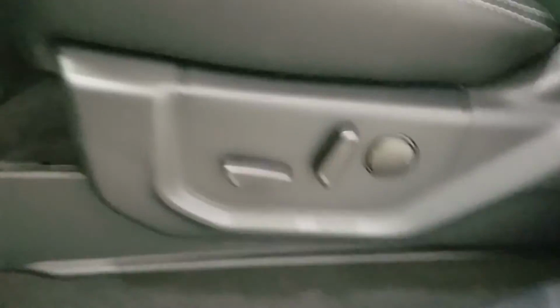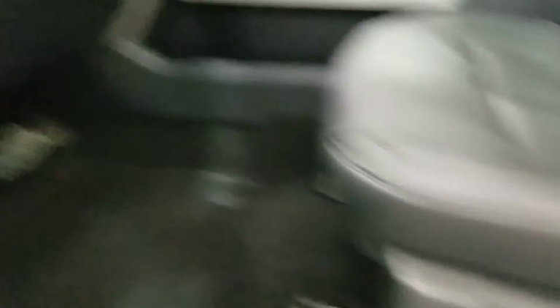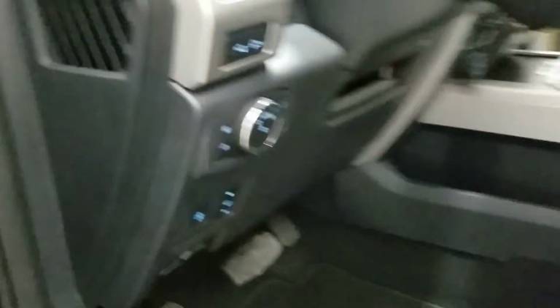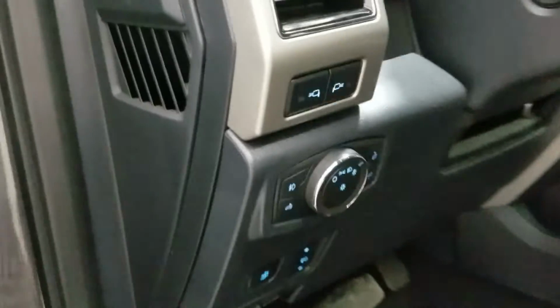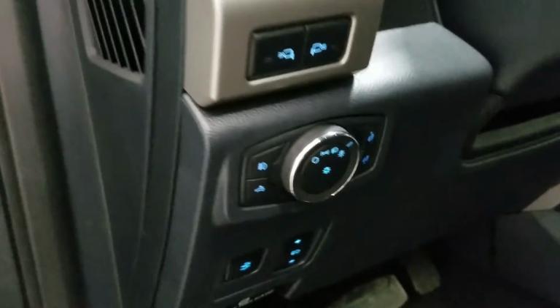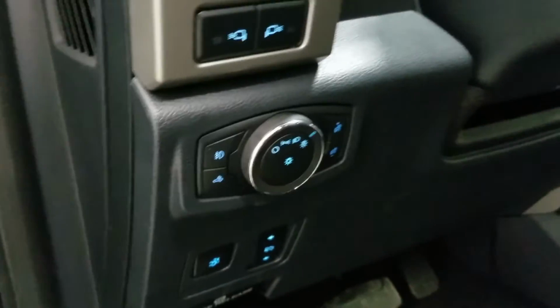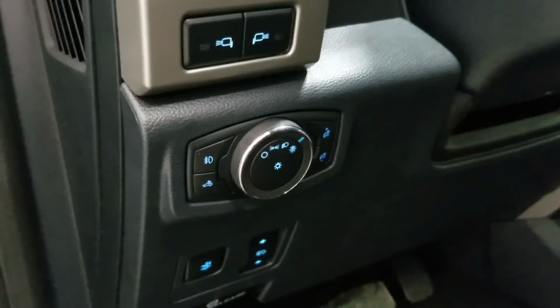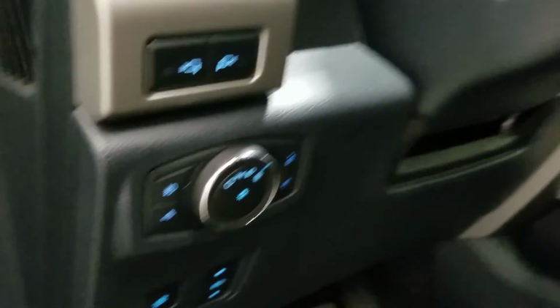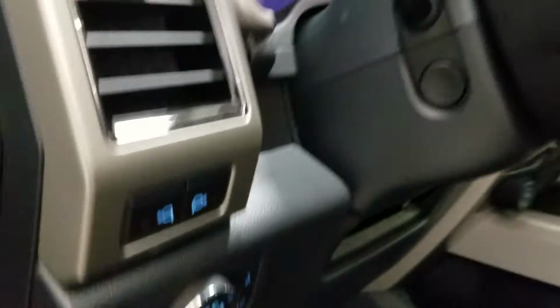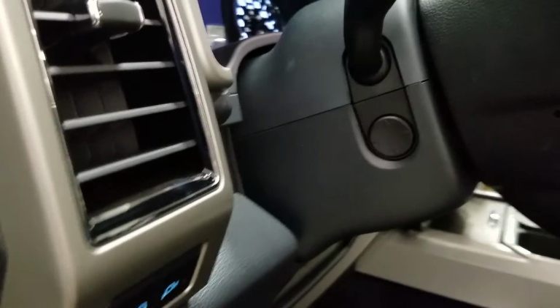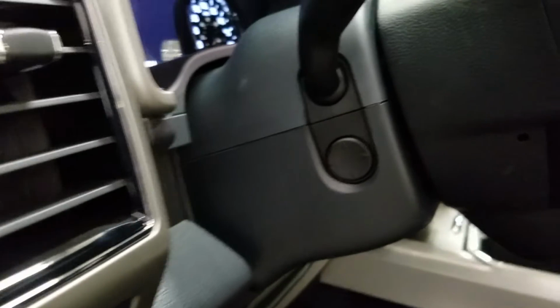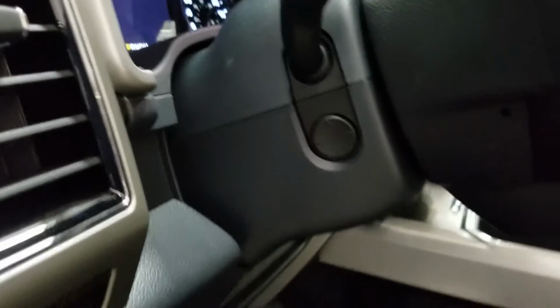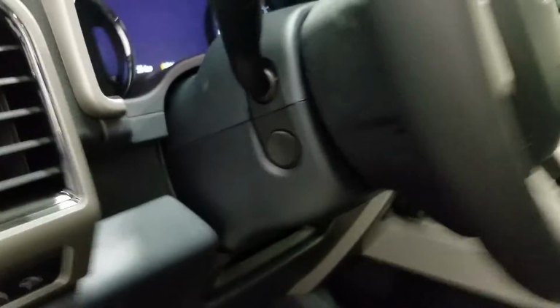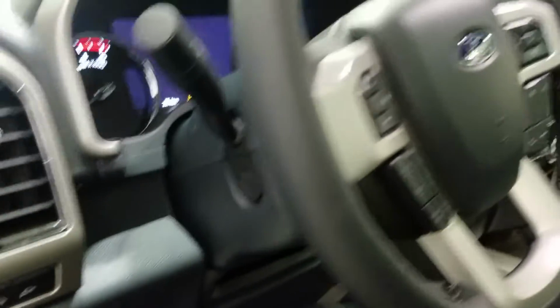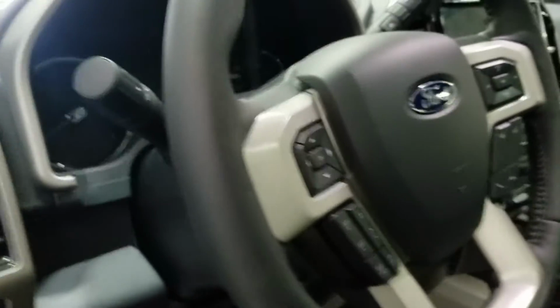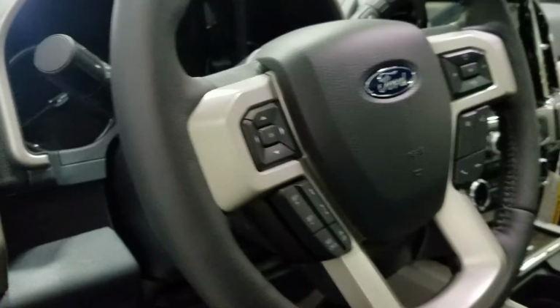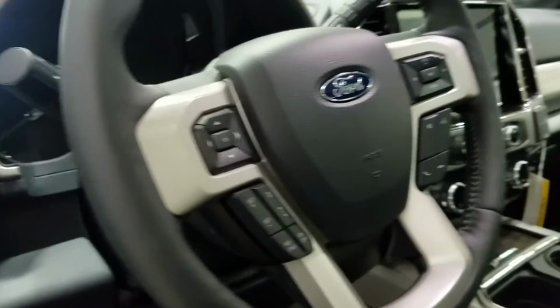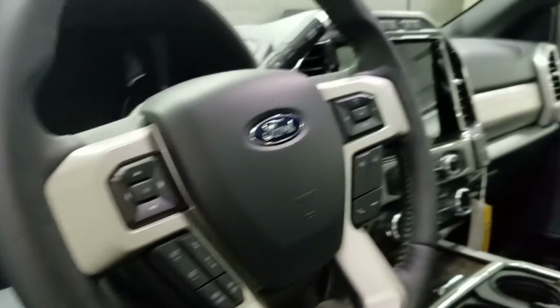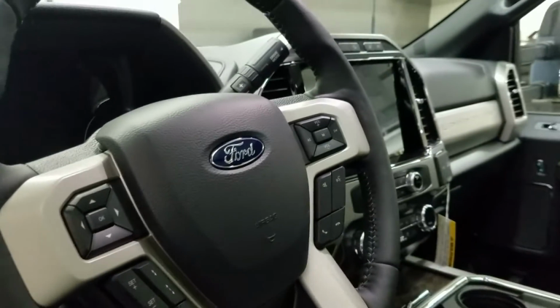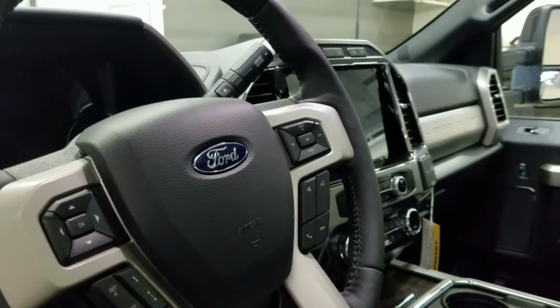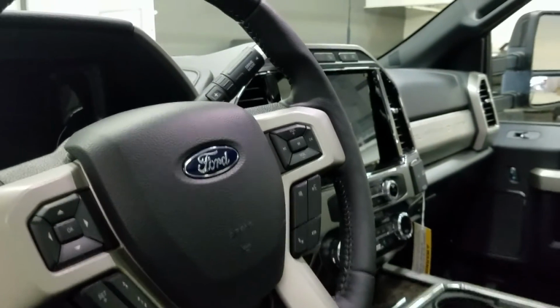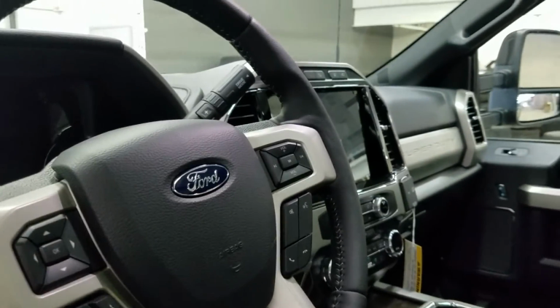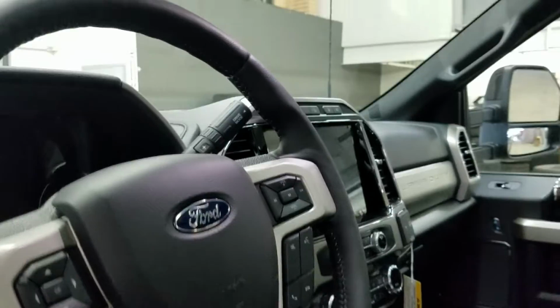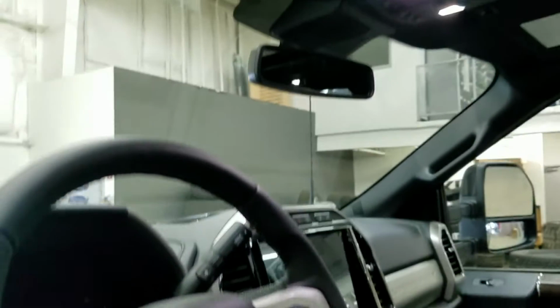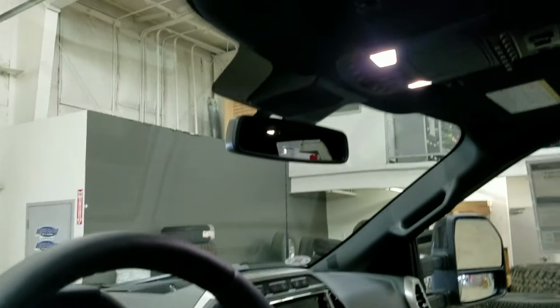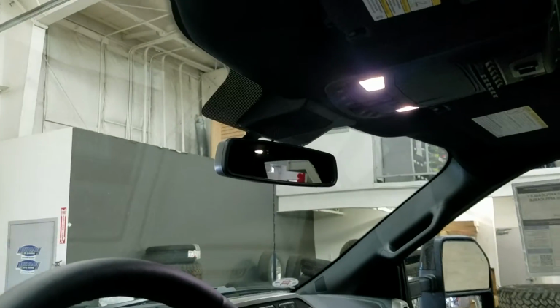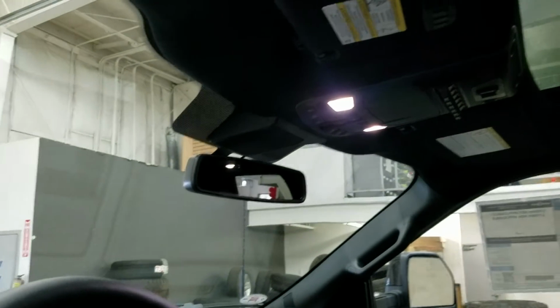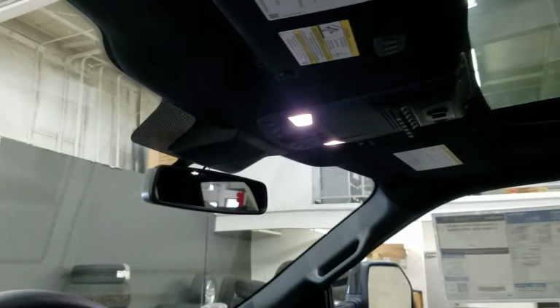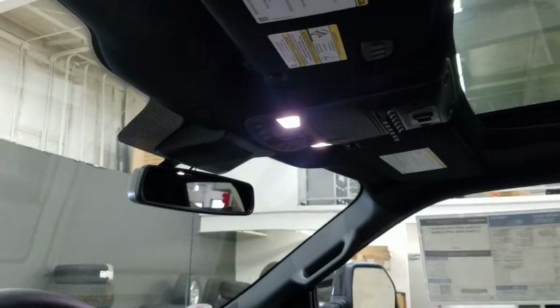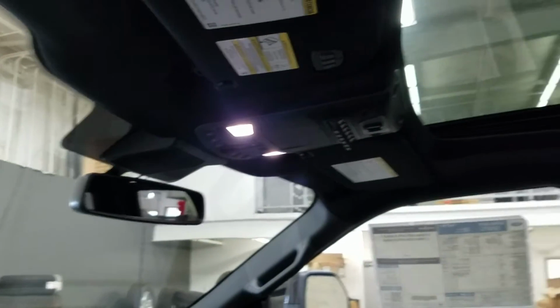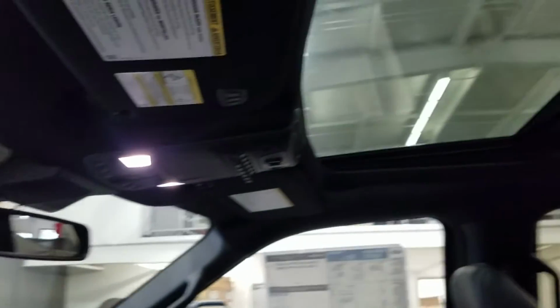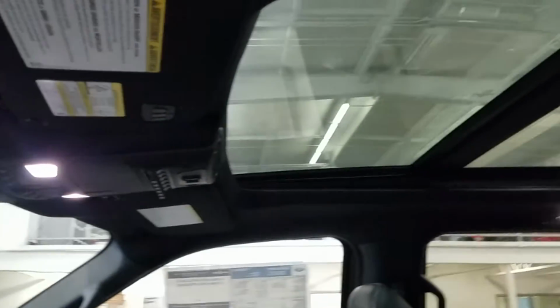Over the steering column we have our automatic headlamp settings as well as our telescopic steering wheel, cruise control options on the left, and media and entry options on the right. Just above is the rear view mirror, cabin lighting, and a beautiful moonroof.